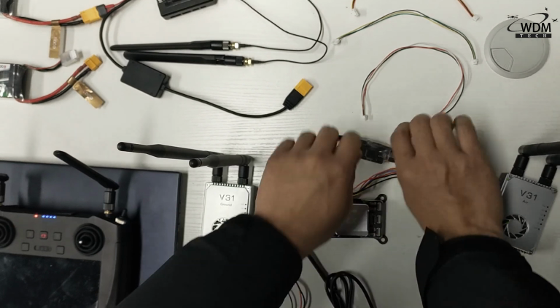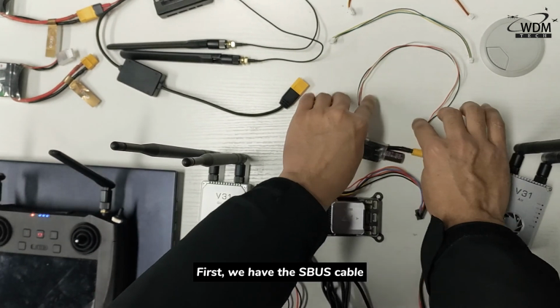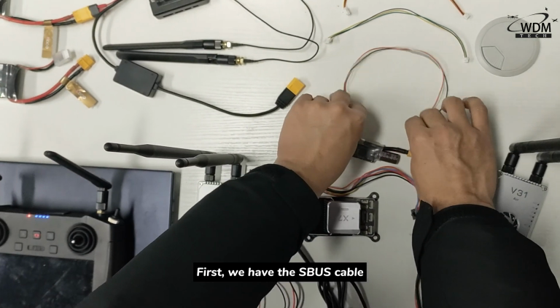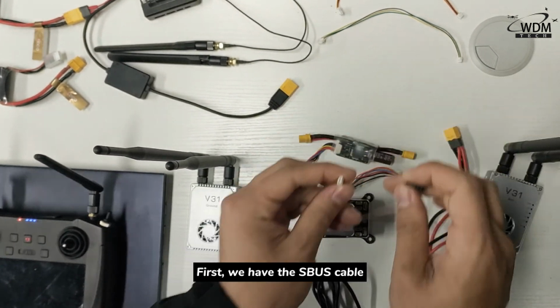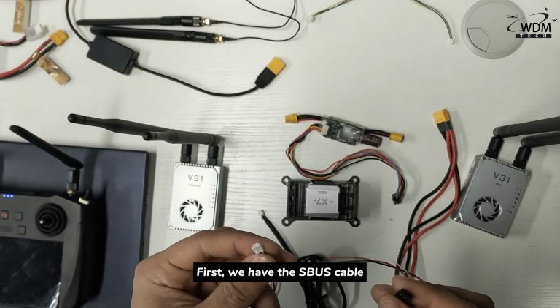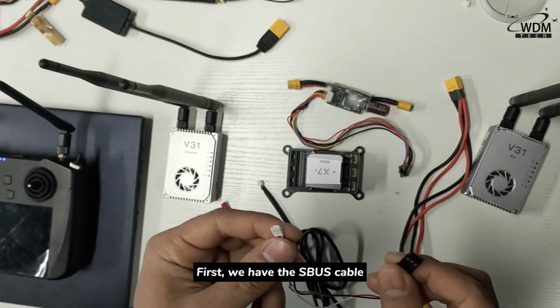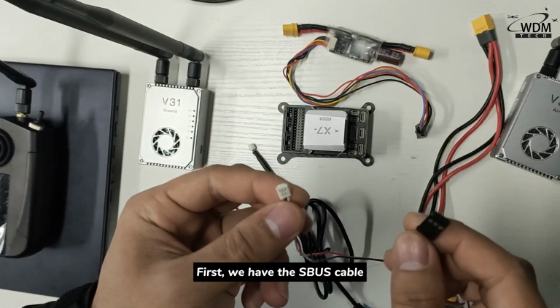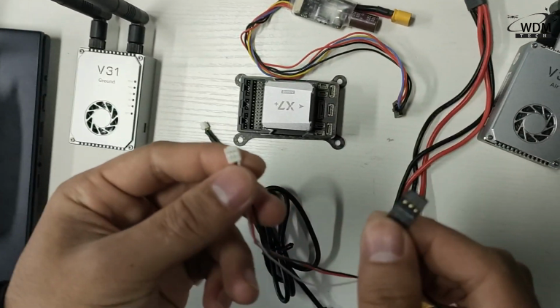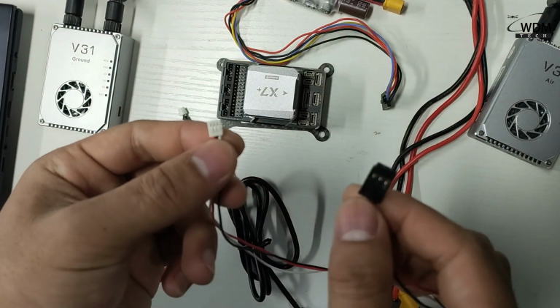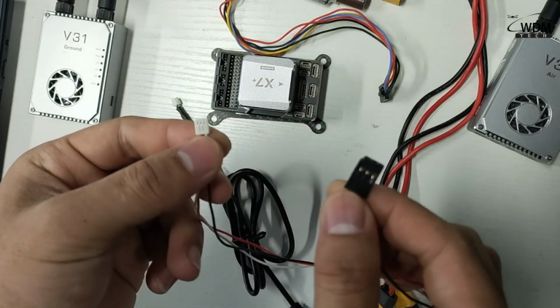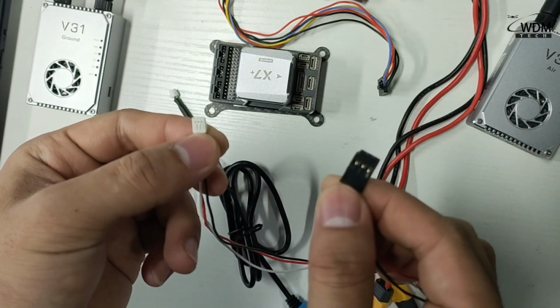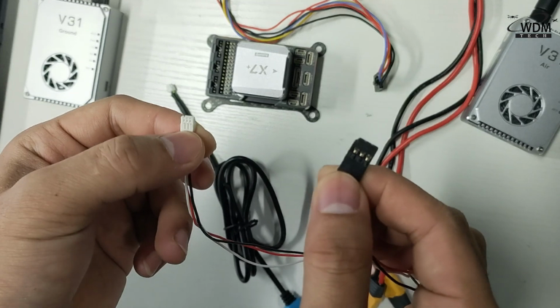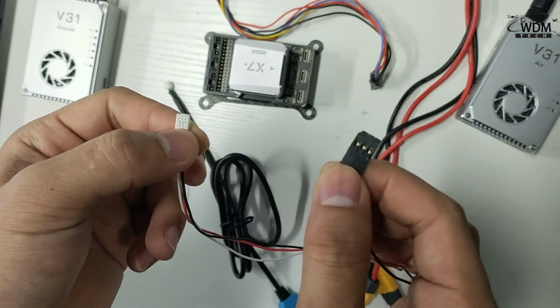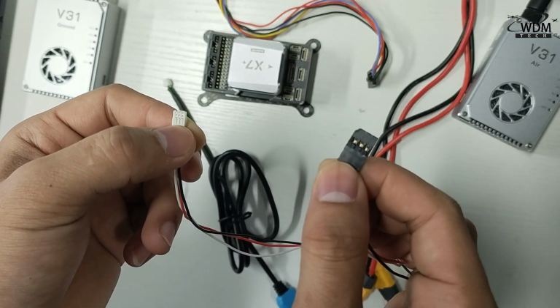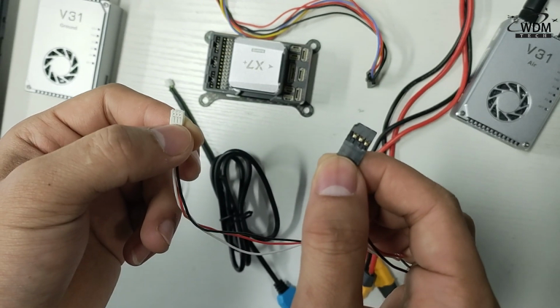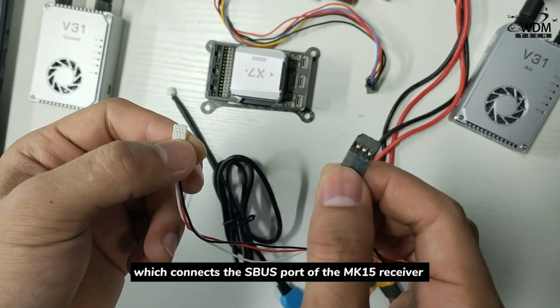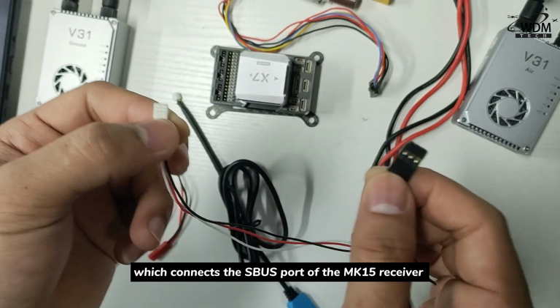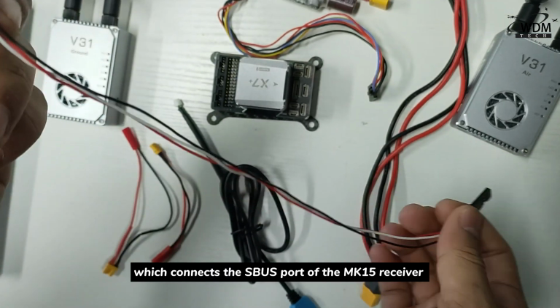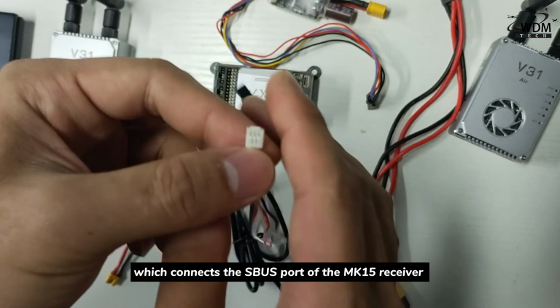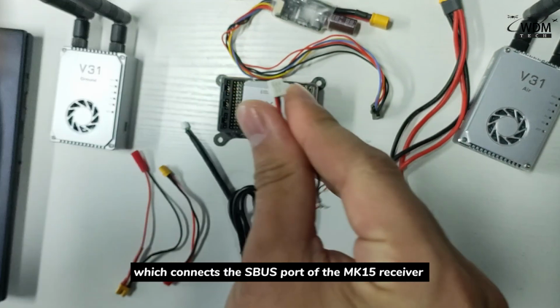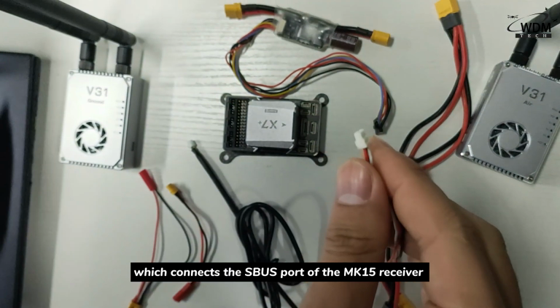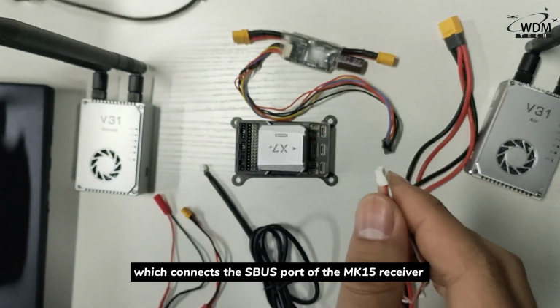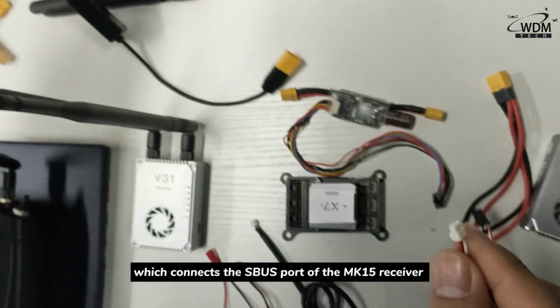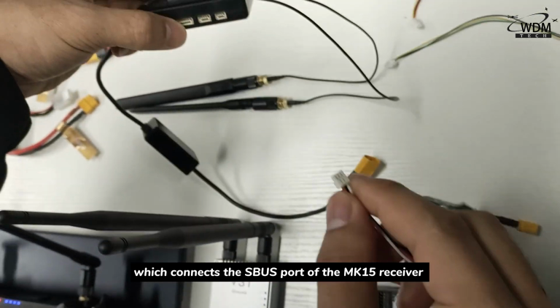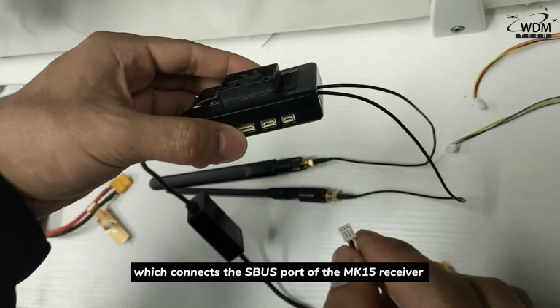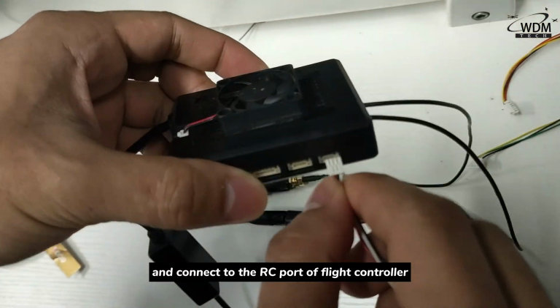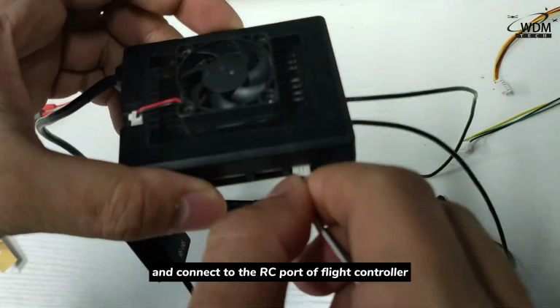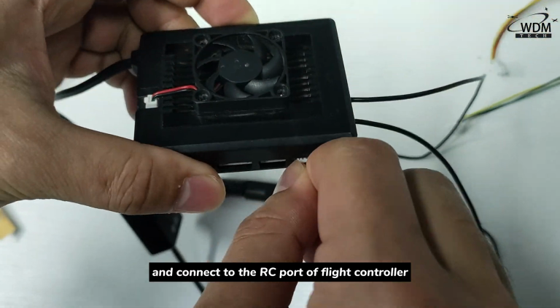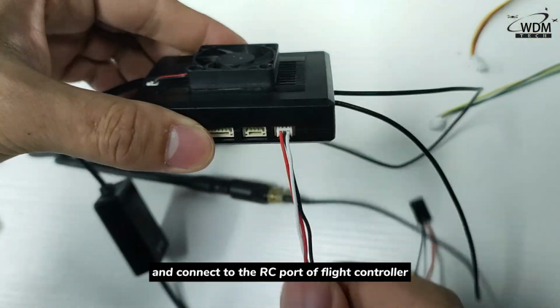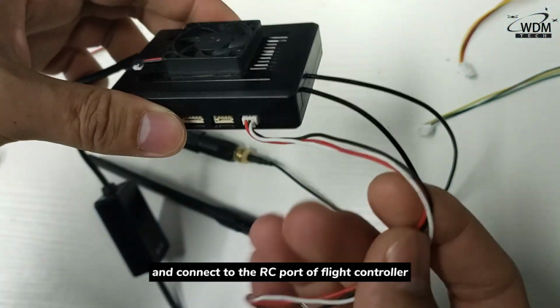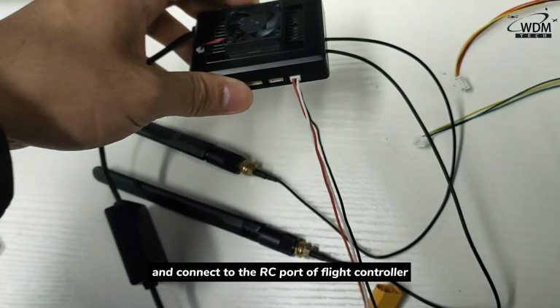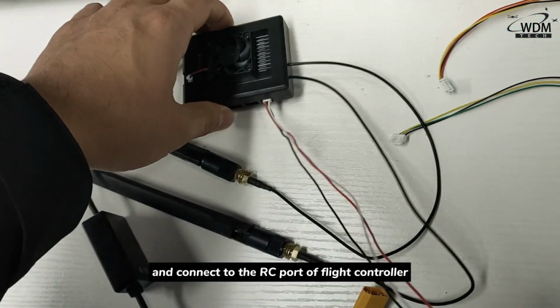First, we have the AirSports cable, which connects the AirSports port of the MK15 receiver and connects to the RC port of the fly controller.